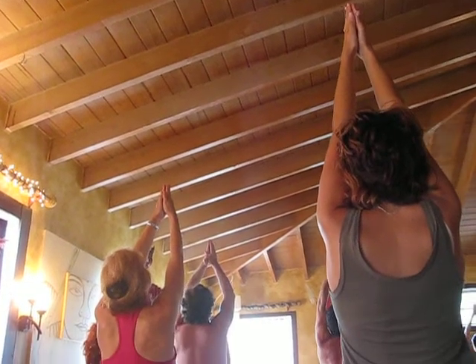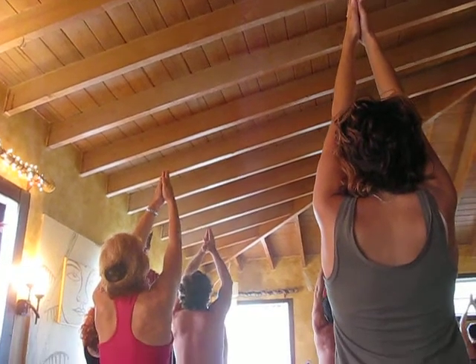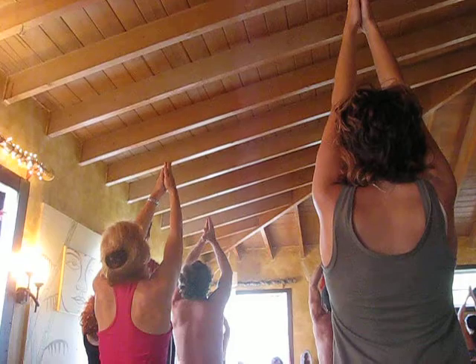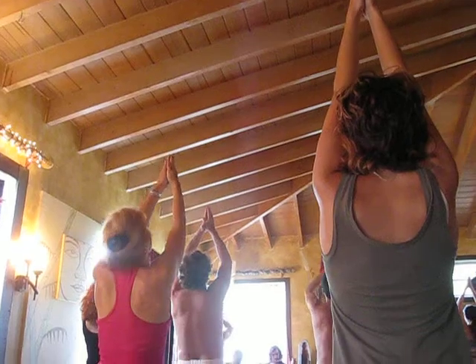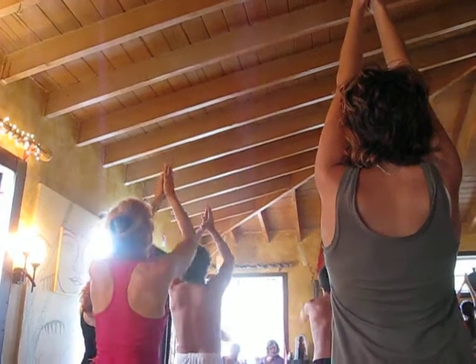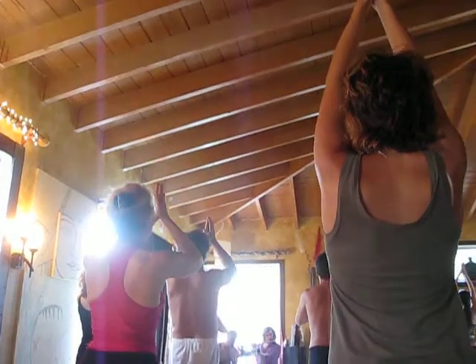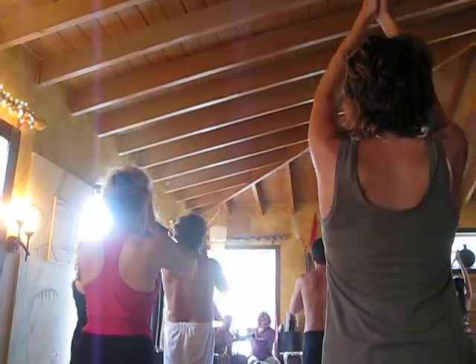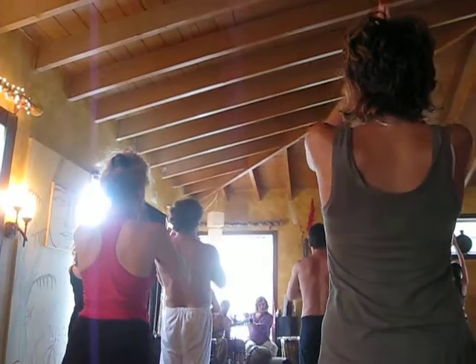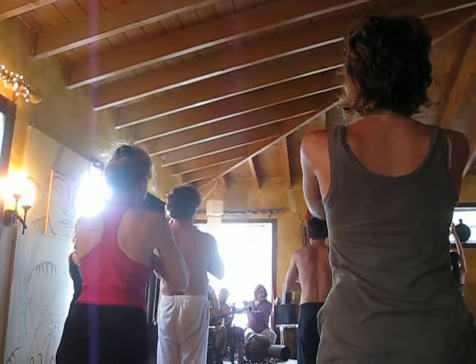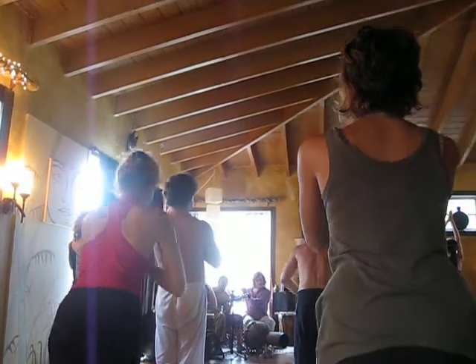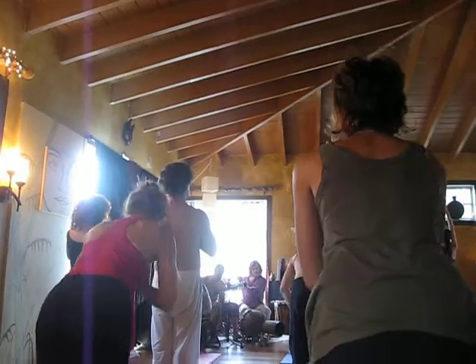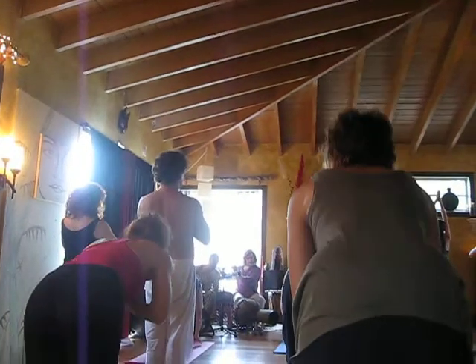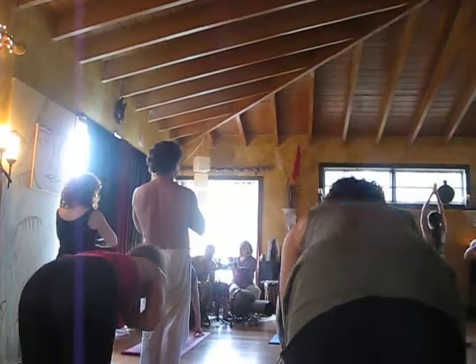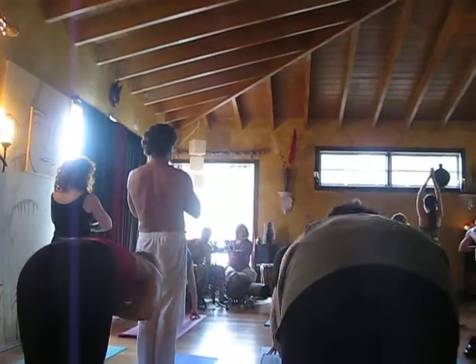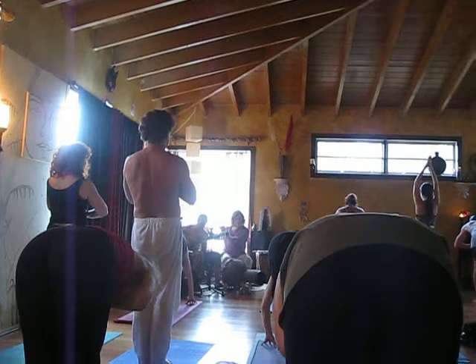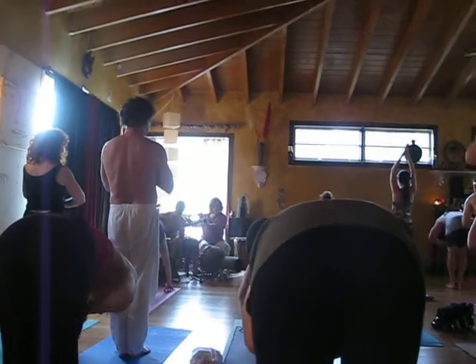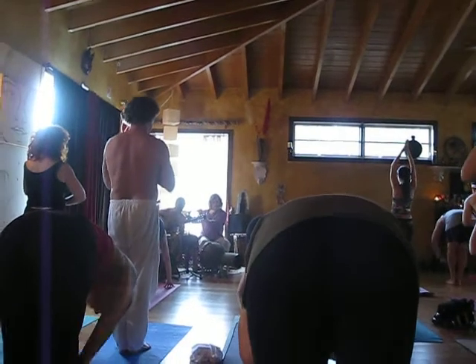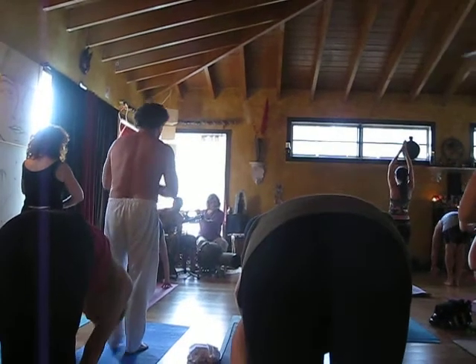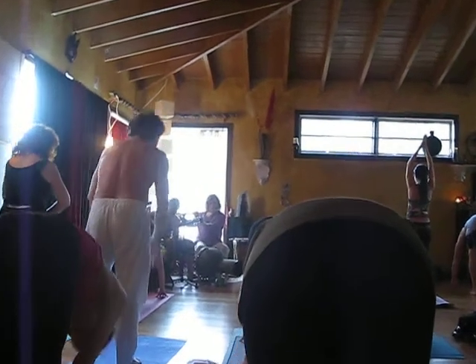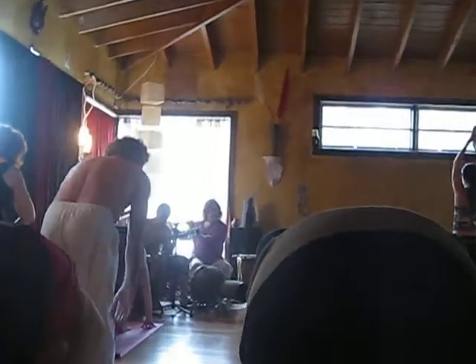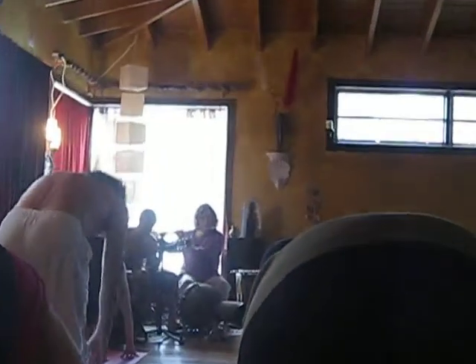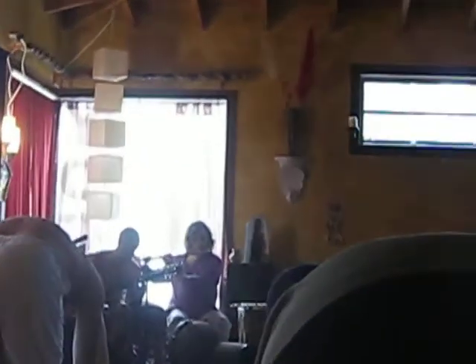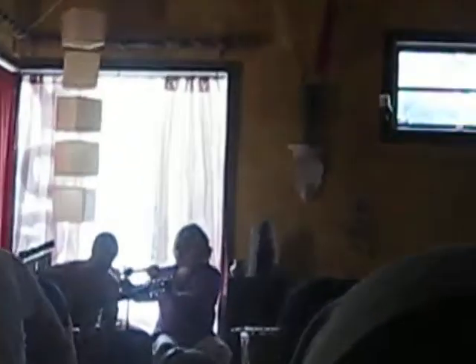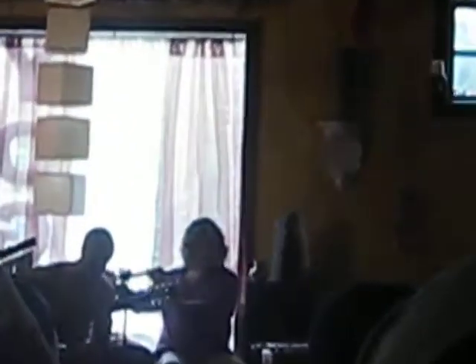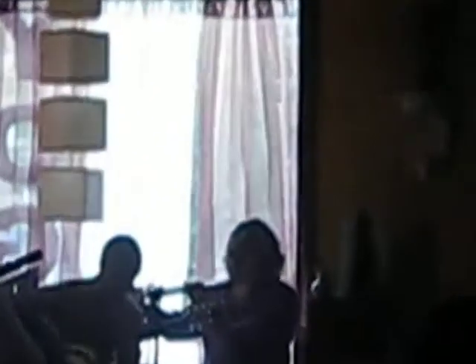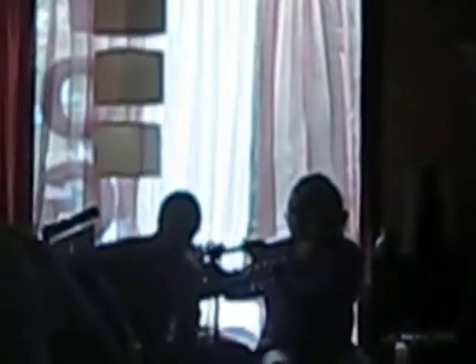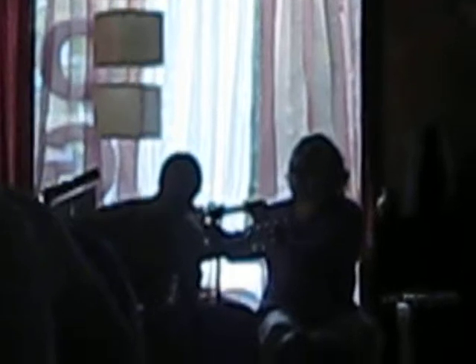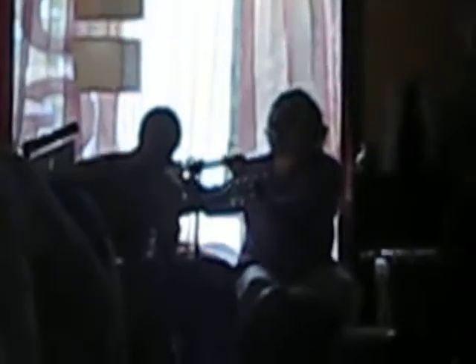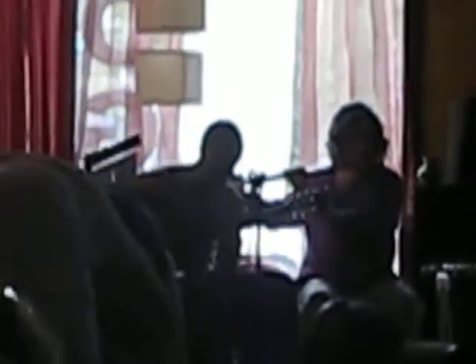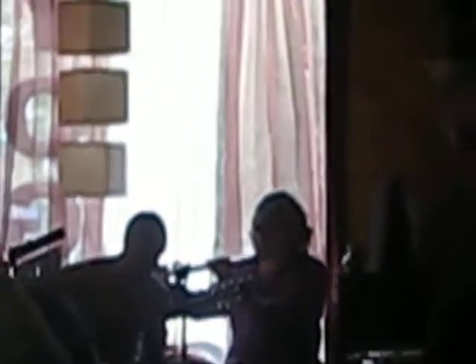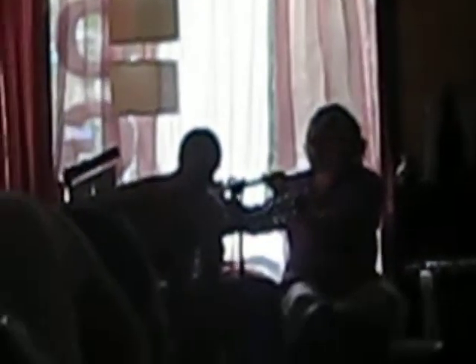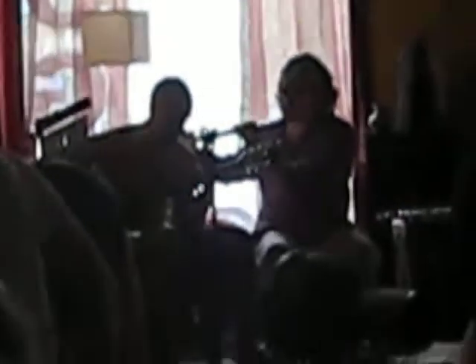Lower your hands through your heart center, bending into waves, honoring yourself. Palms to the floor of your shins, tucking your head, inhaling — flat back, look up, get length. And exhale, just fold forward.